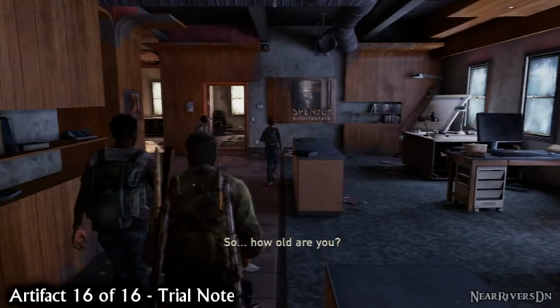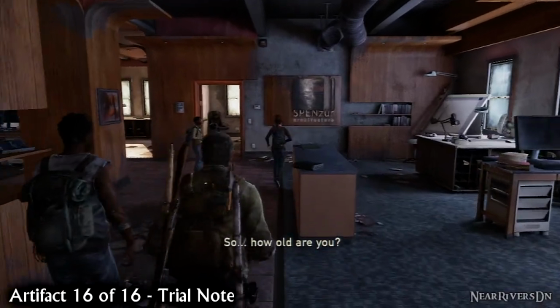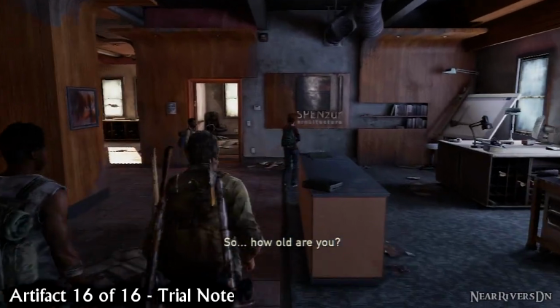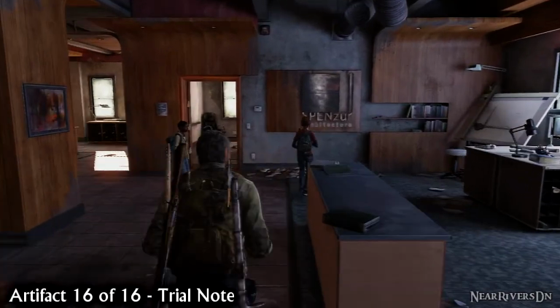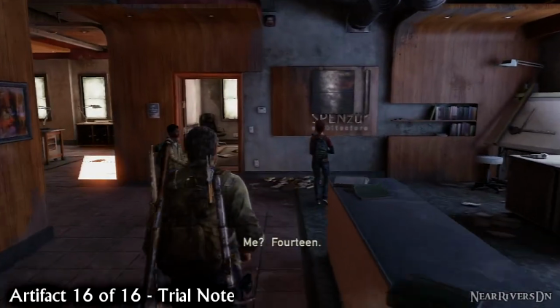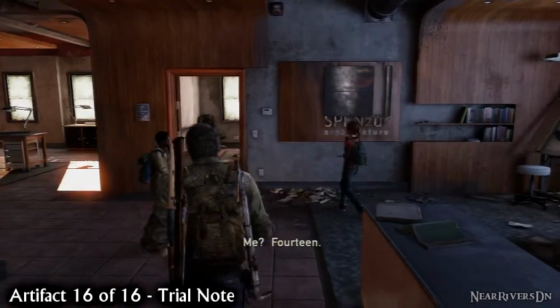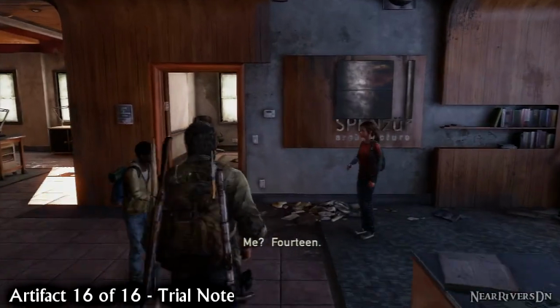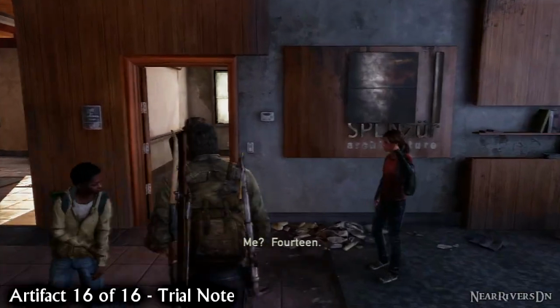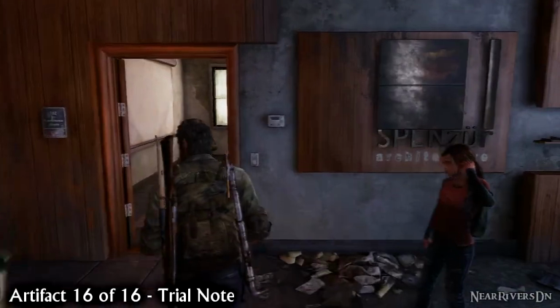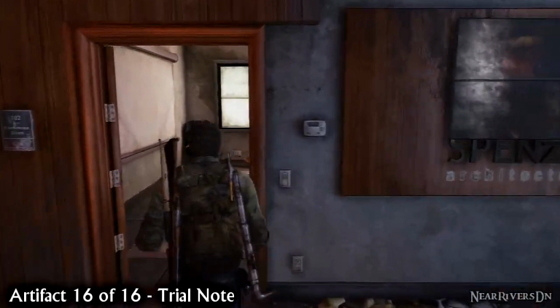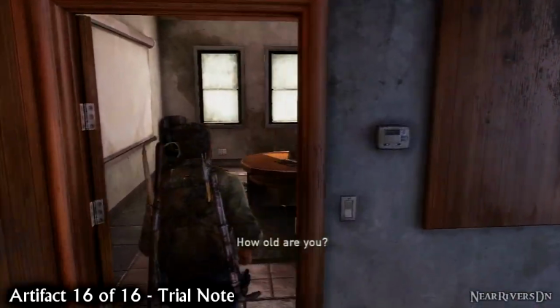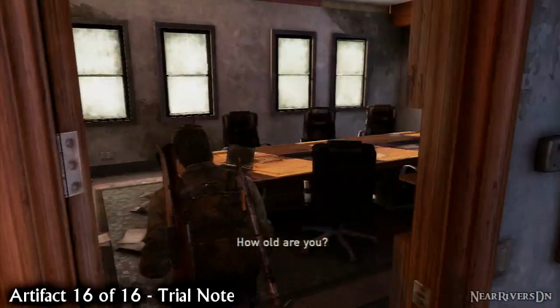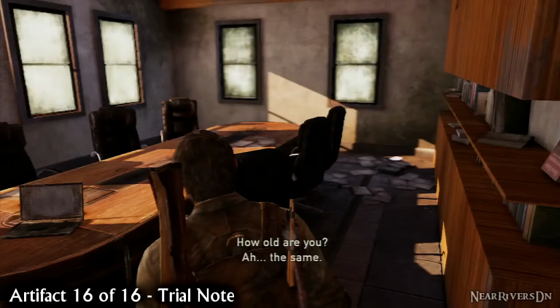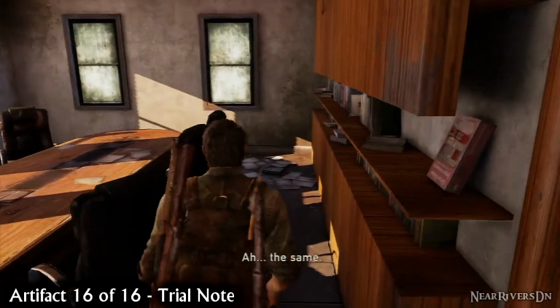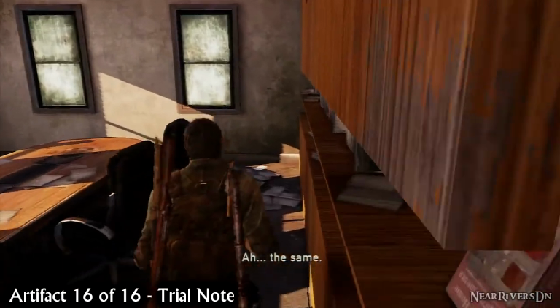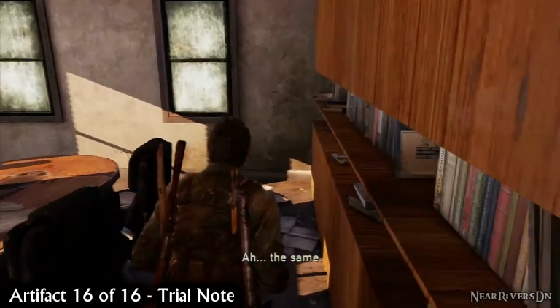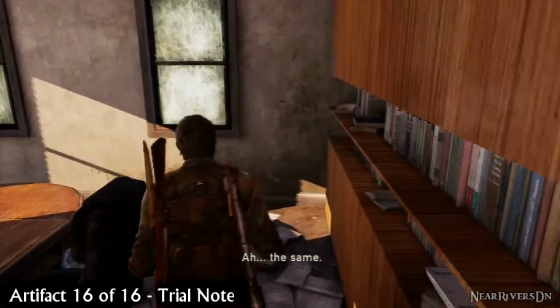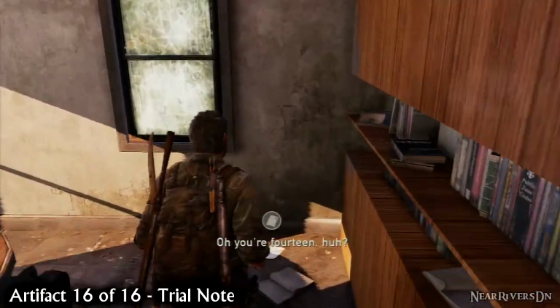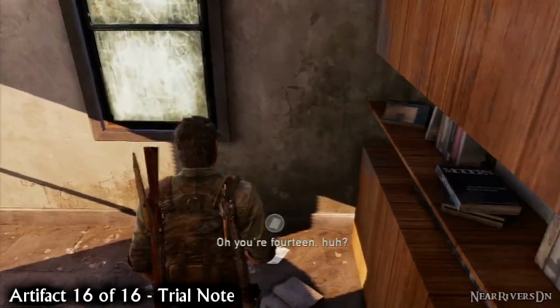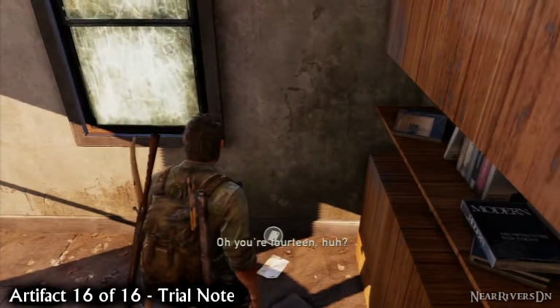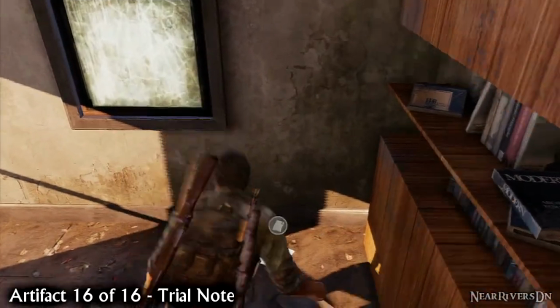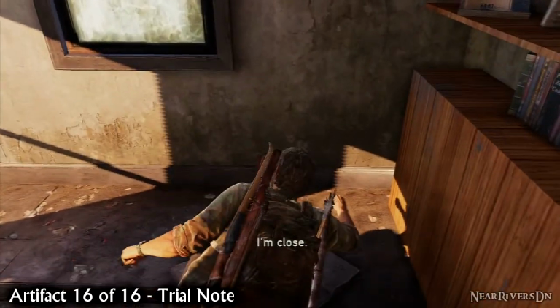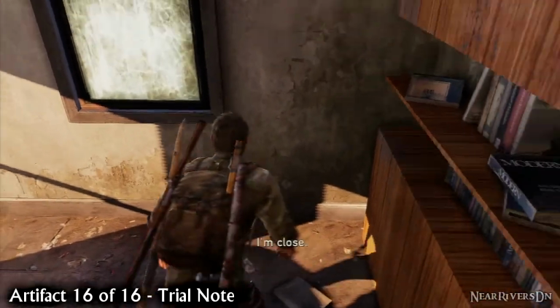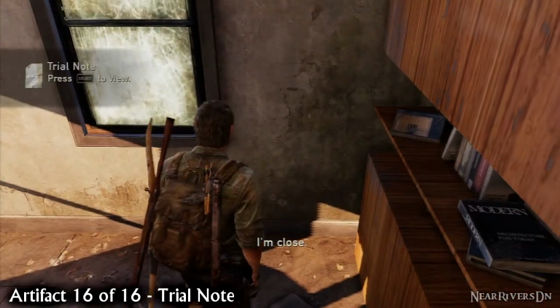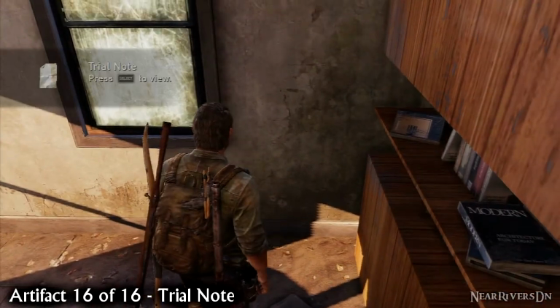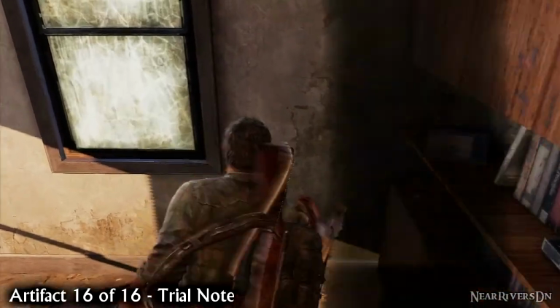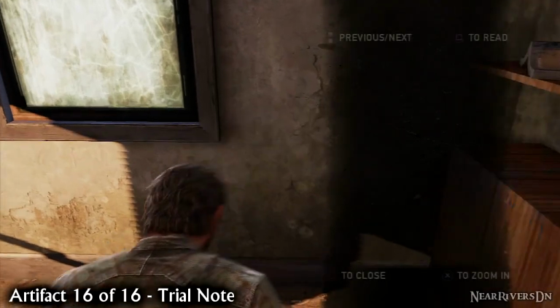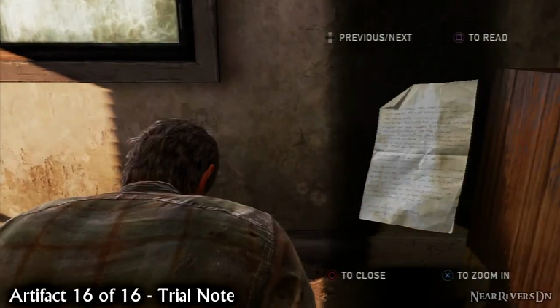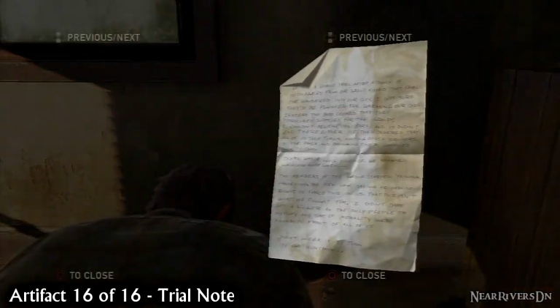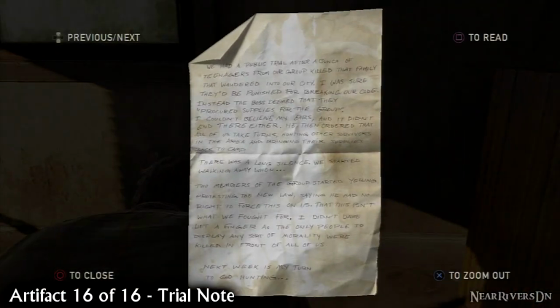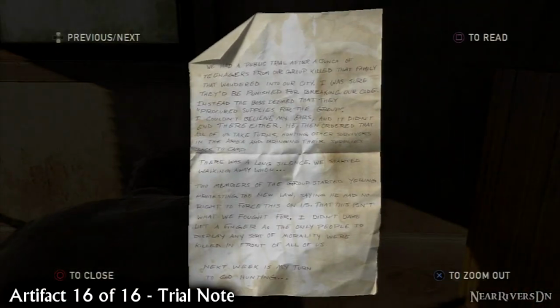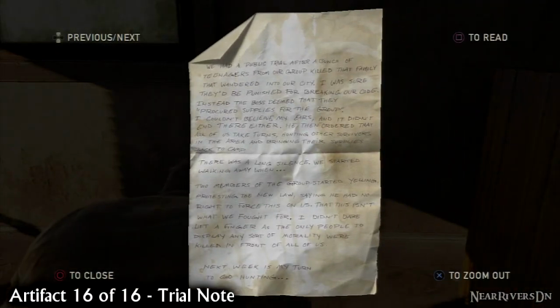And finally, rejoin Henry and Sam in the architect's office and search the meeting room in front of you to find the last artifact of the chapter, the trial note. 68 collectibles down, 73 left to go.